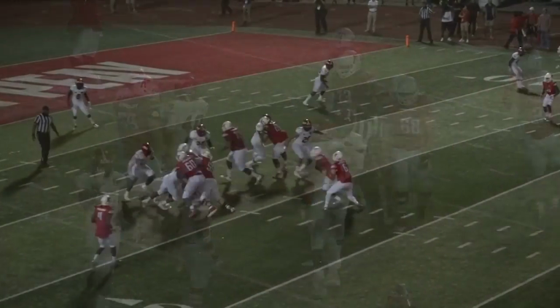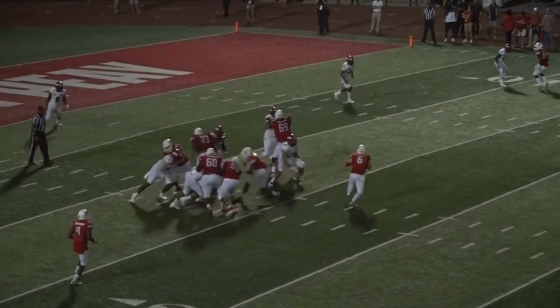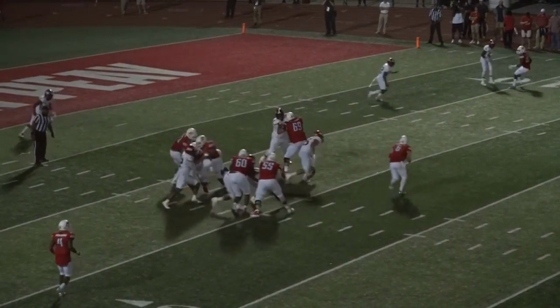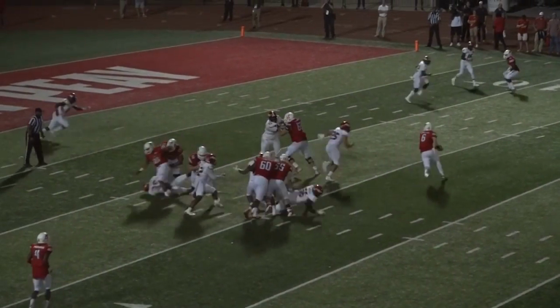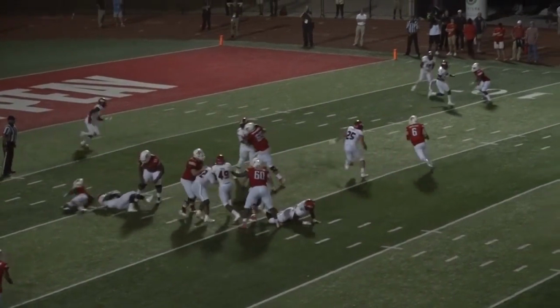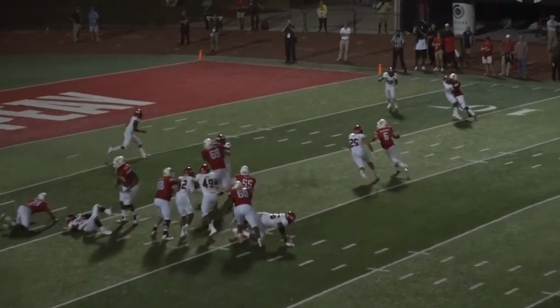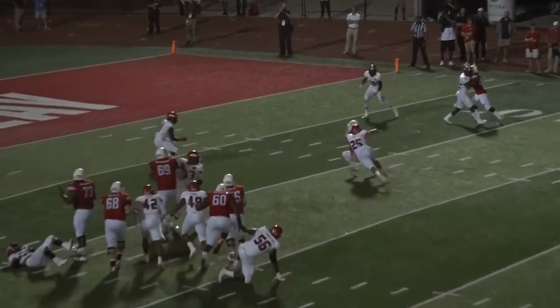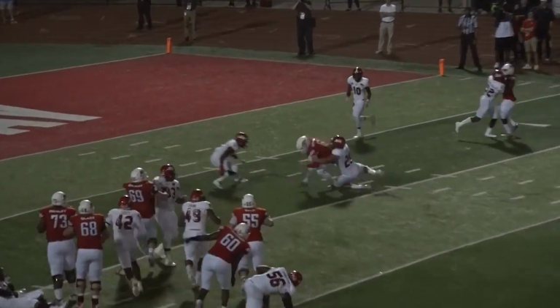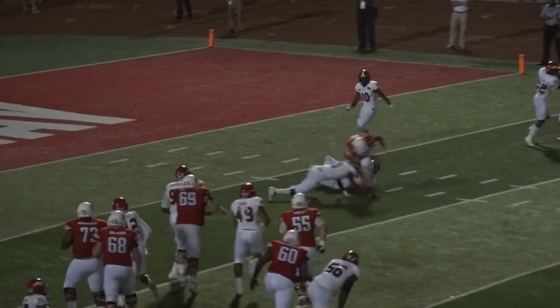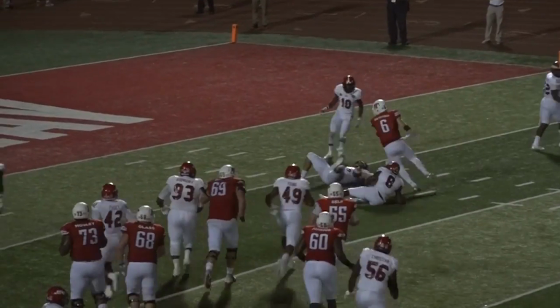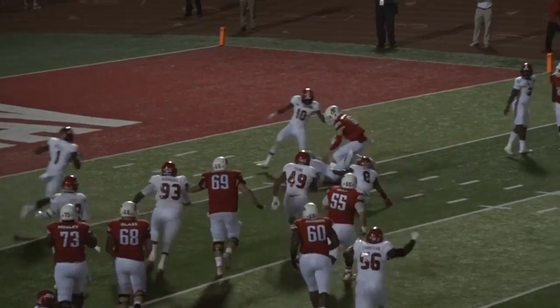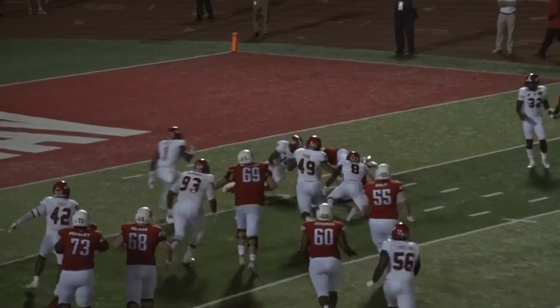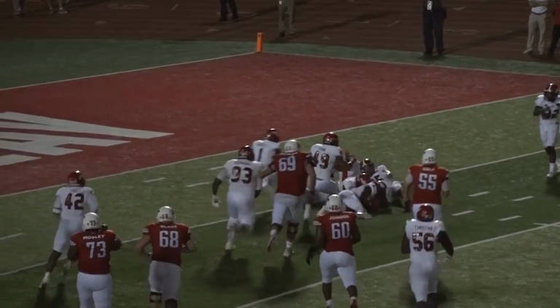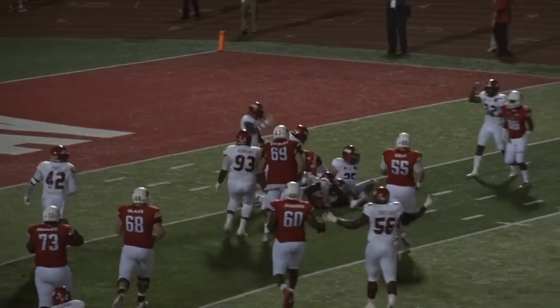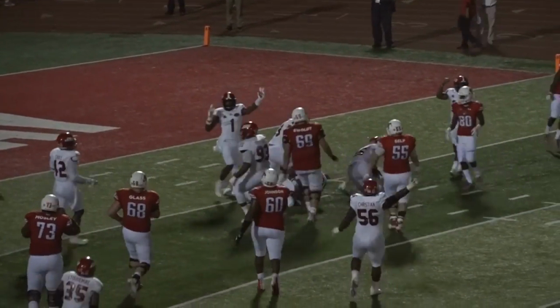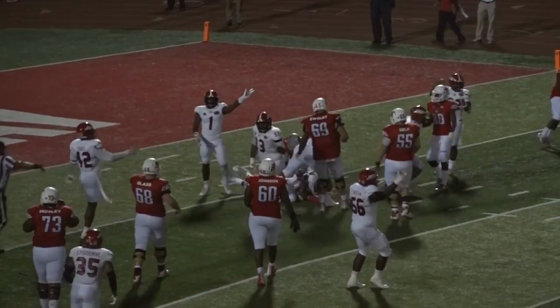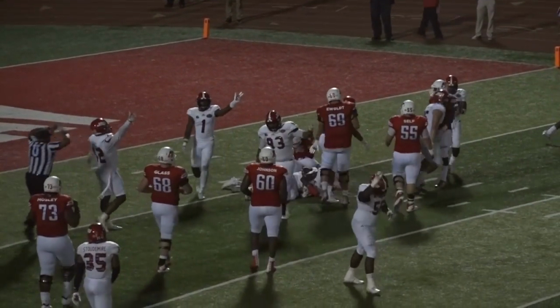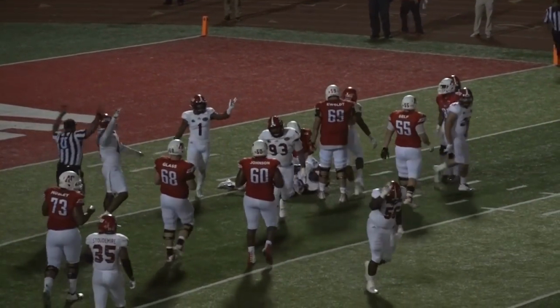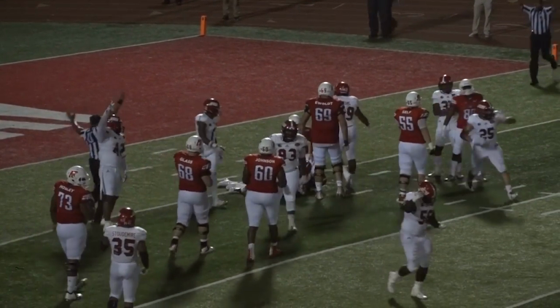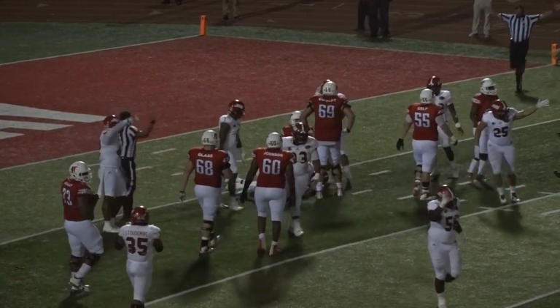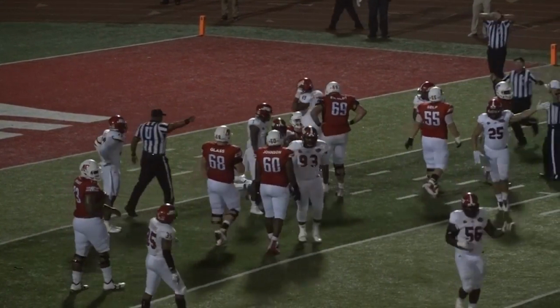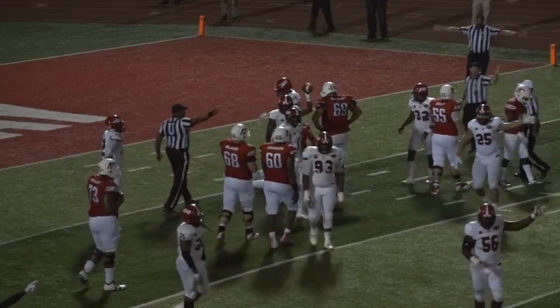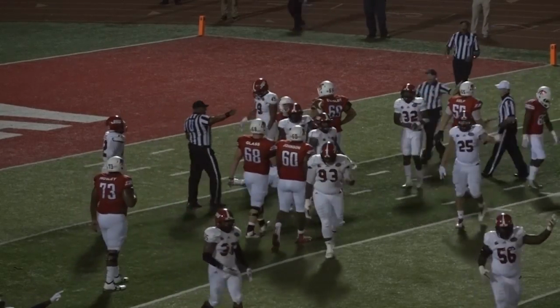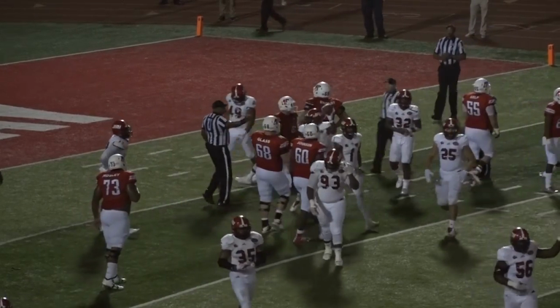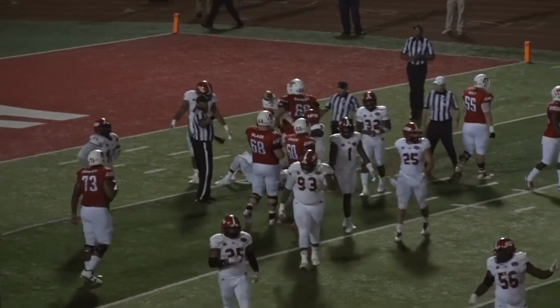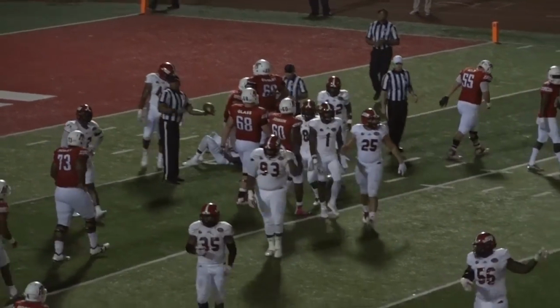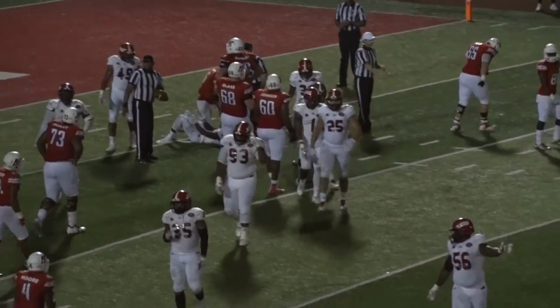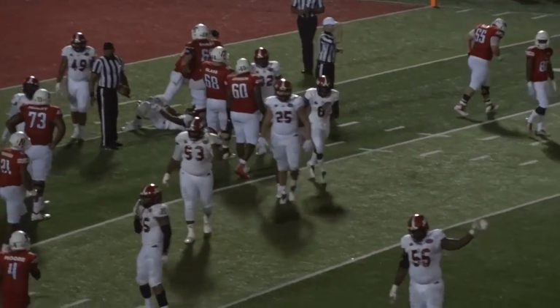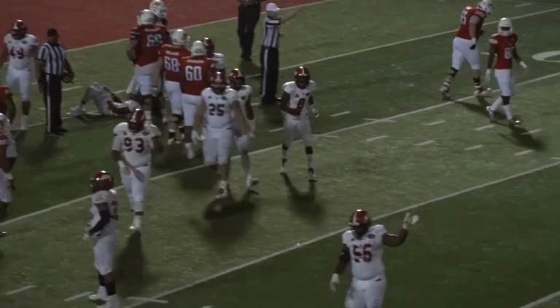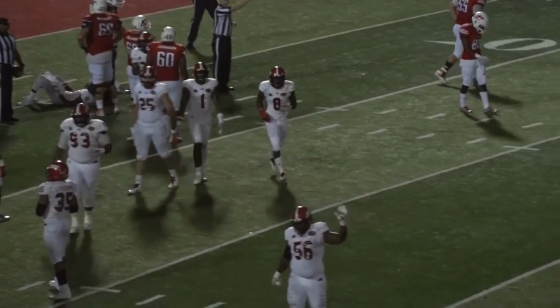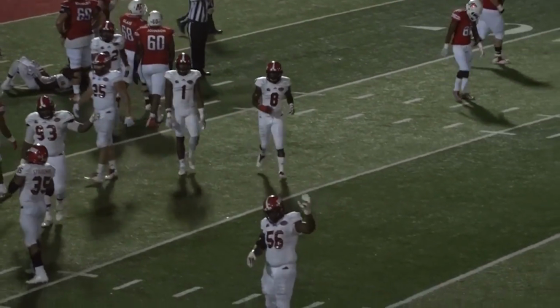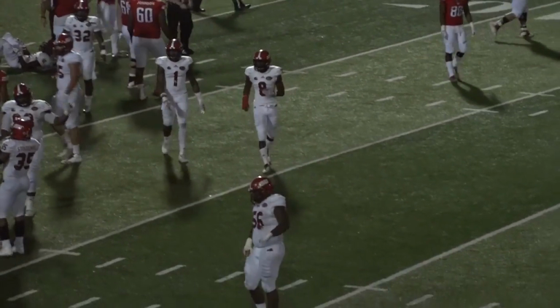Oatesvall takes the snap, pulls it out. He's going to keep it — turns the corner. Moss chases, he bounces off the hit, fumbled the football! Jacksonville State's got it. Oatesvall got spun around. Moss from the back side reached in and knocked it away.